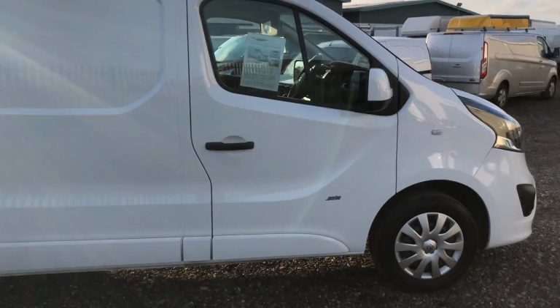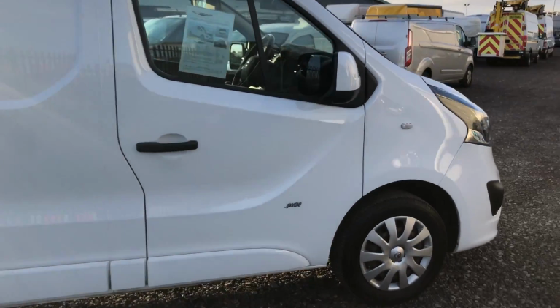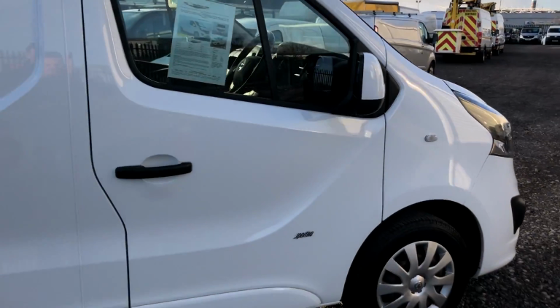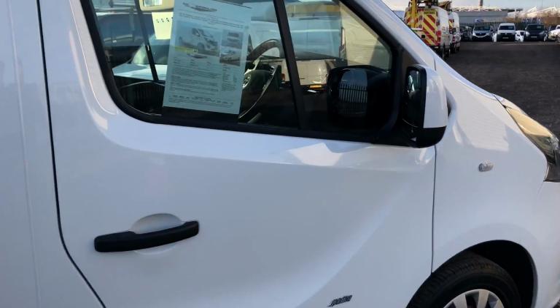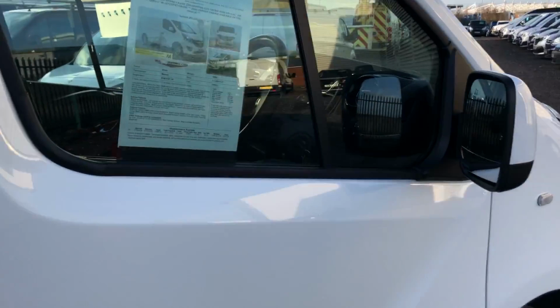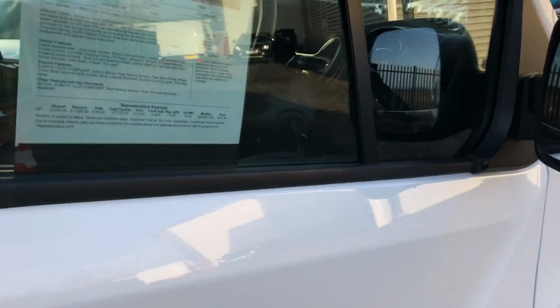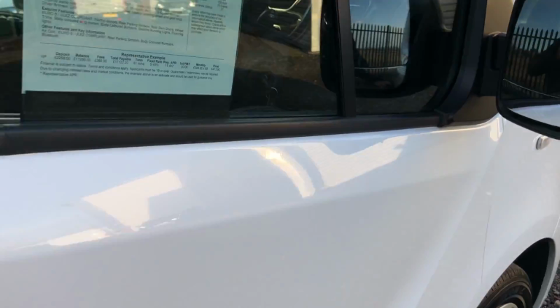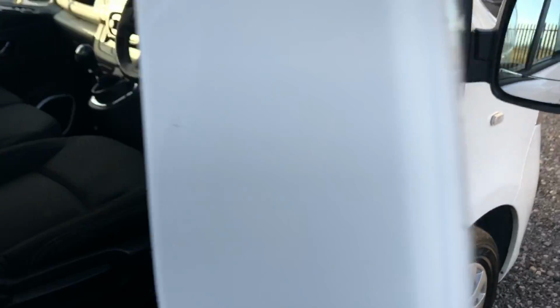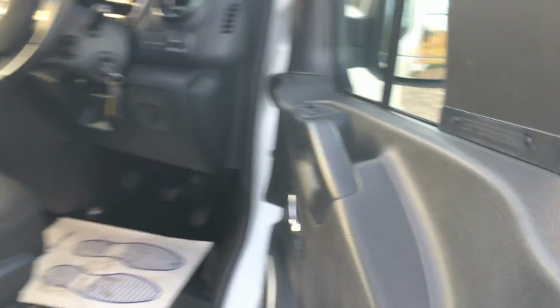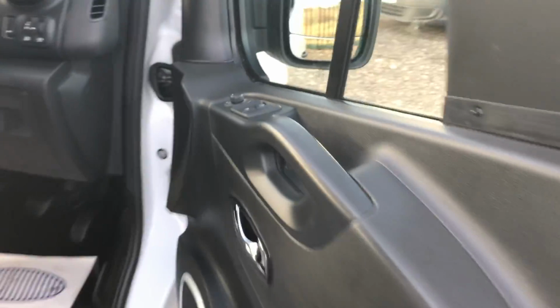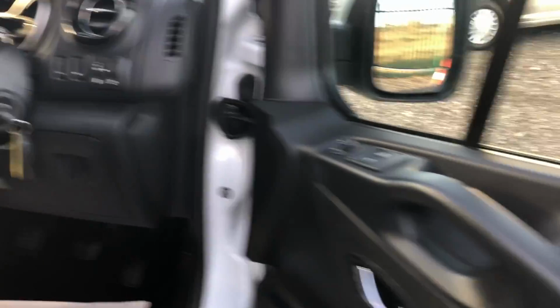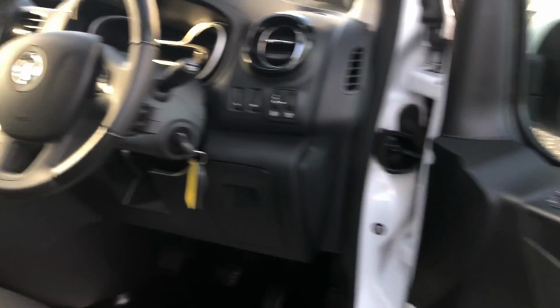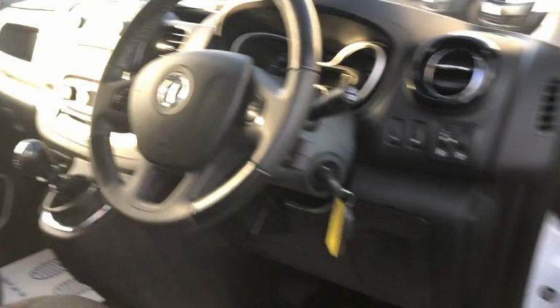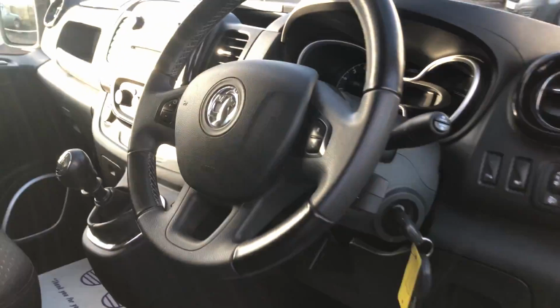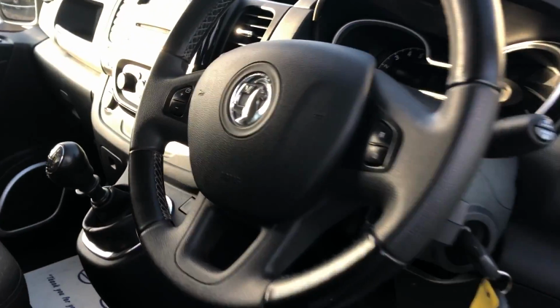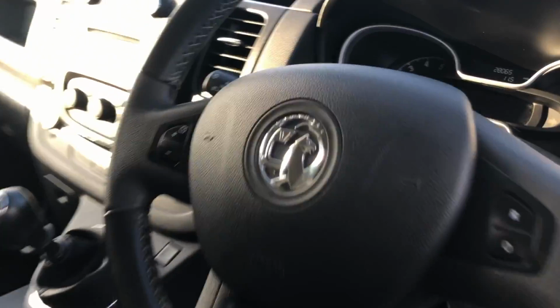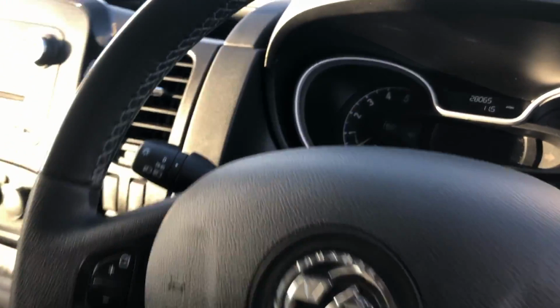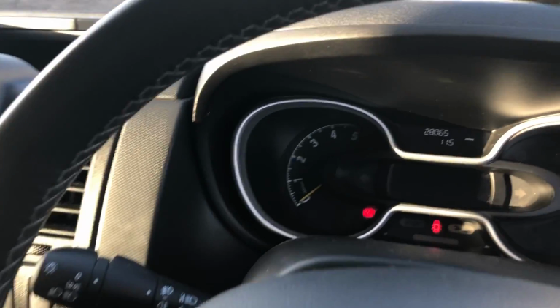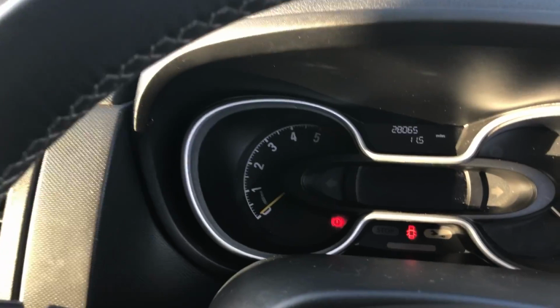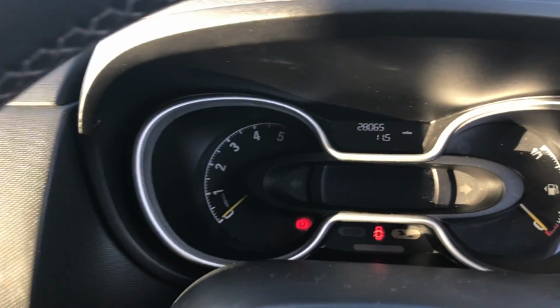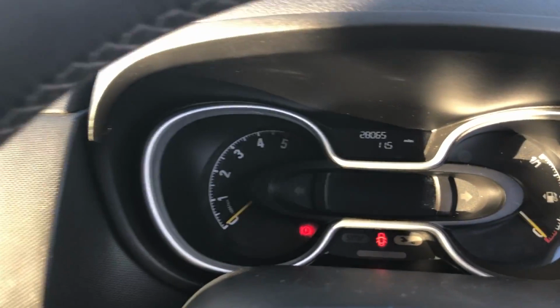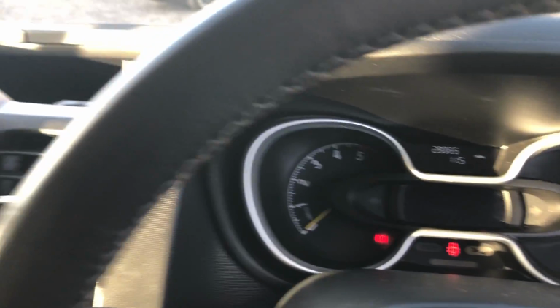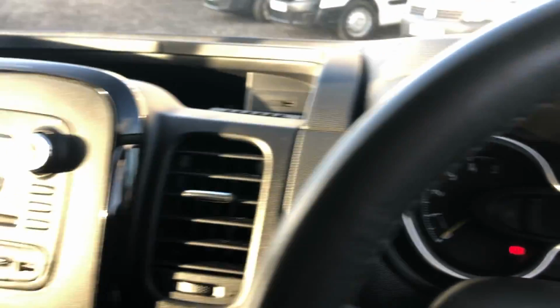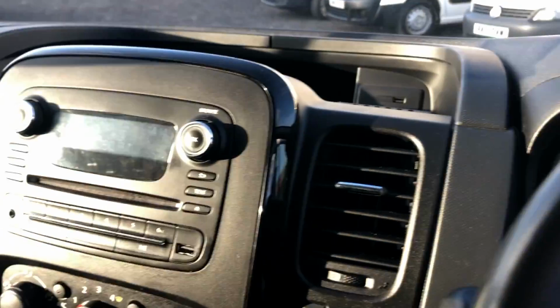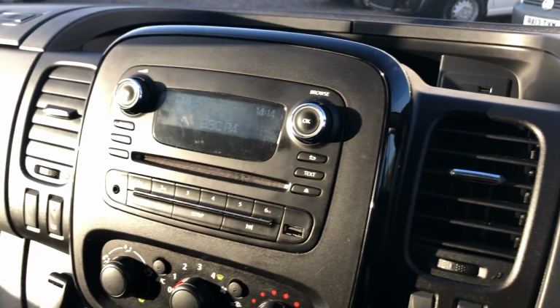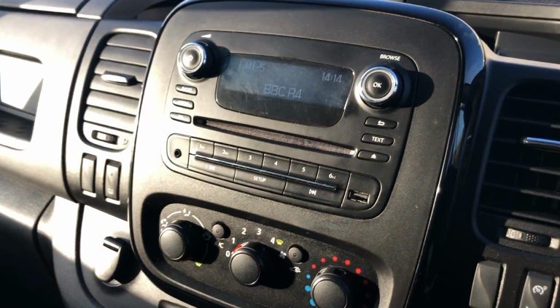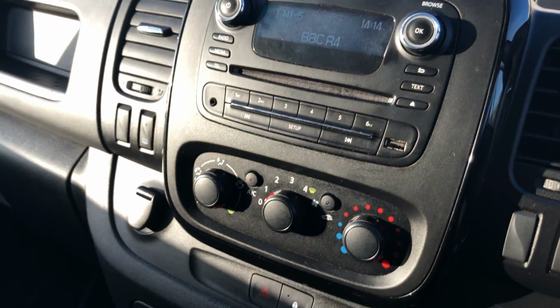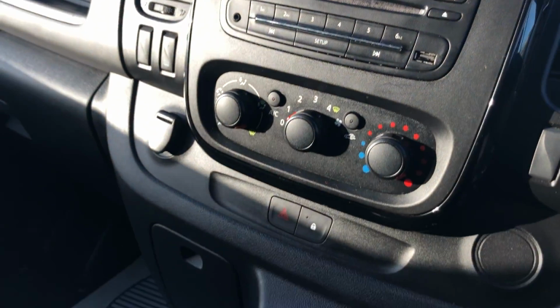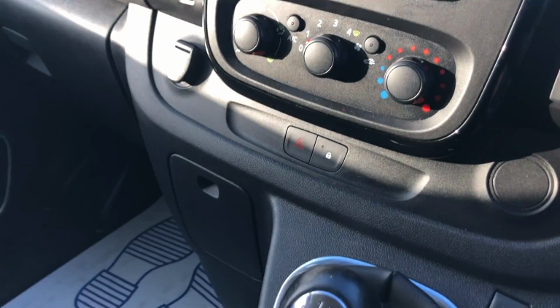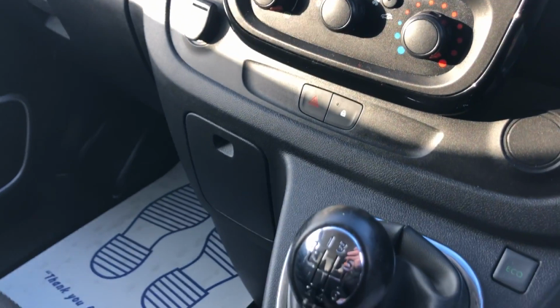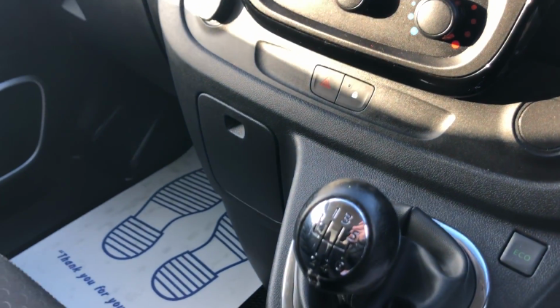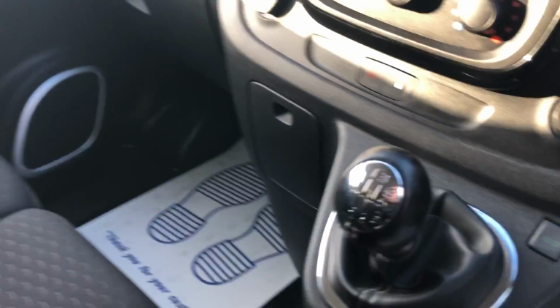I'm going to show you inside. Electric windows, multifunction steering wheel, doing 28,065 miles. It's also got air conditioning and a six-speed gearbox.